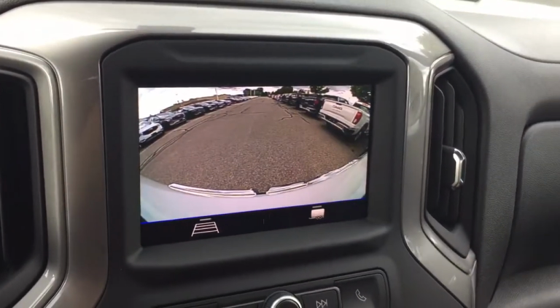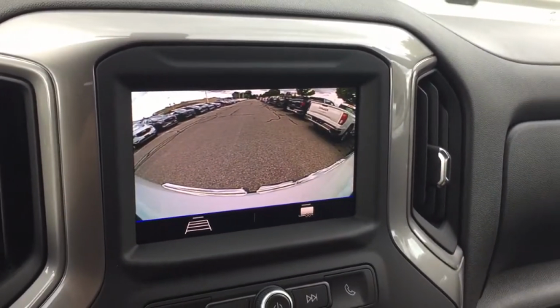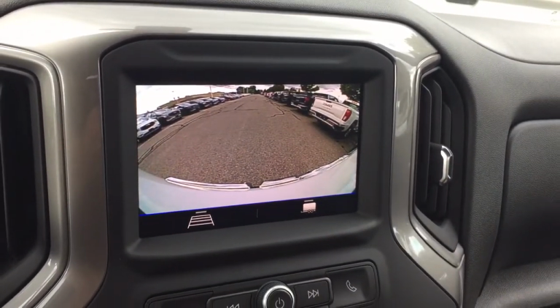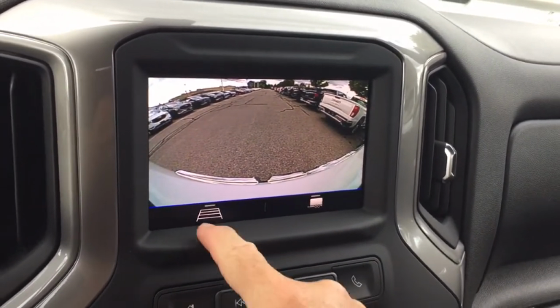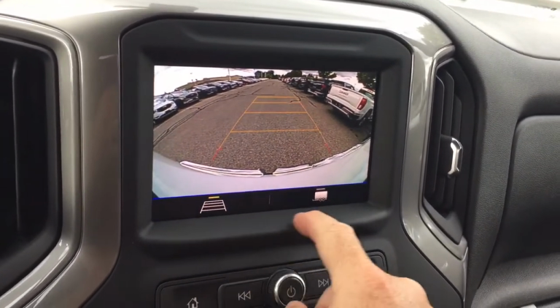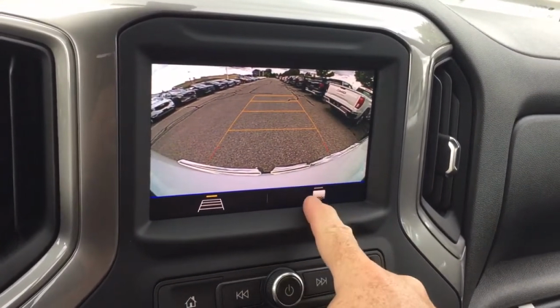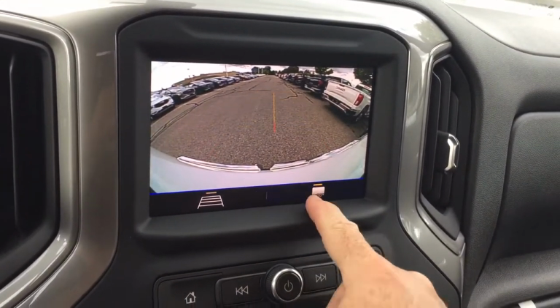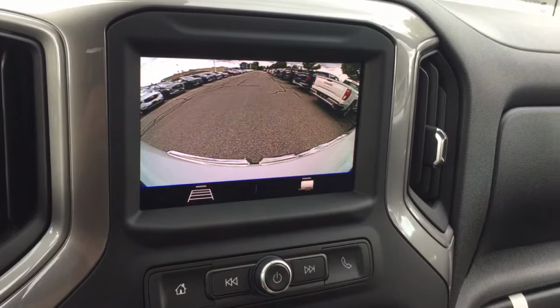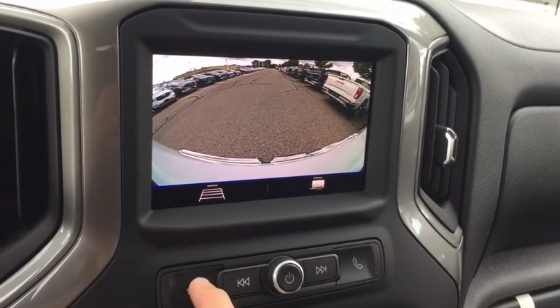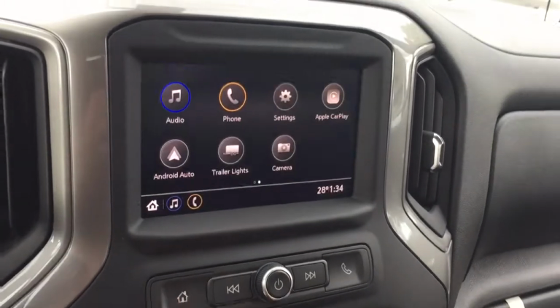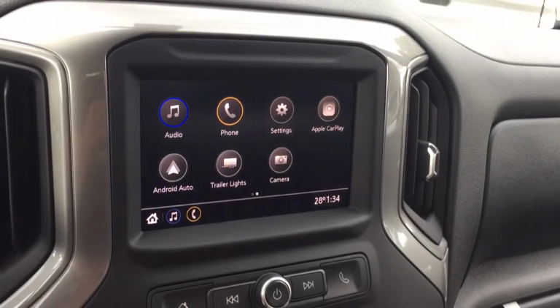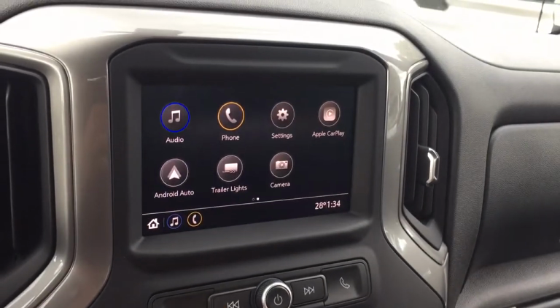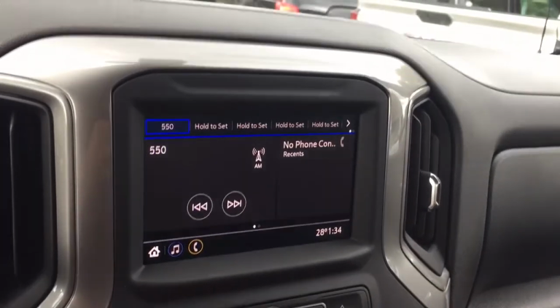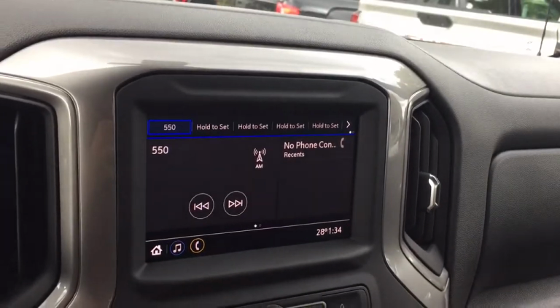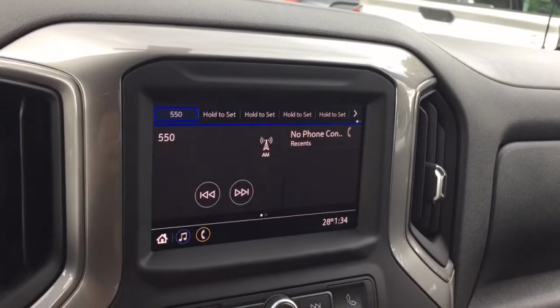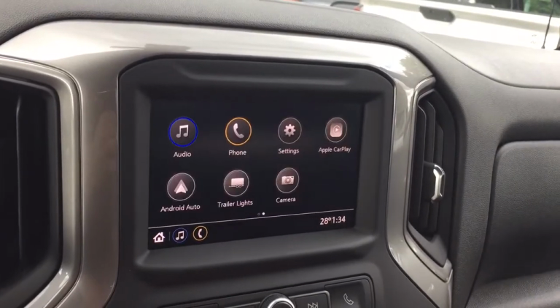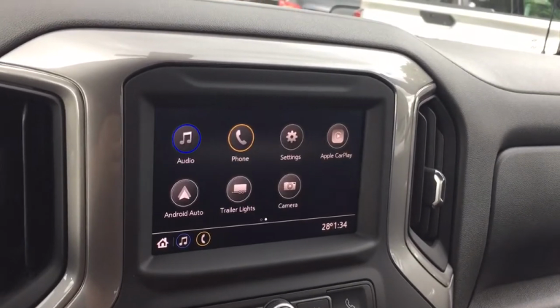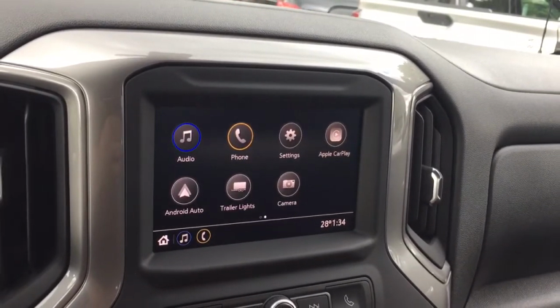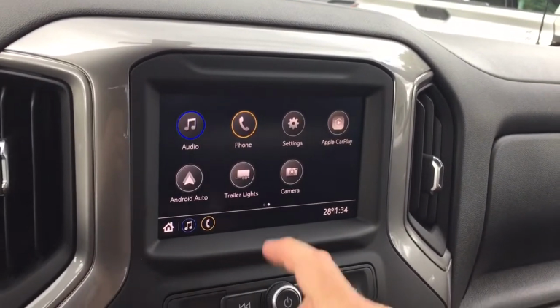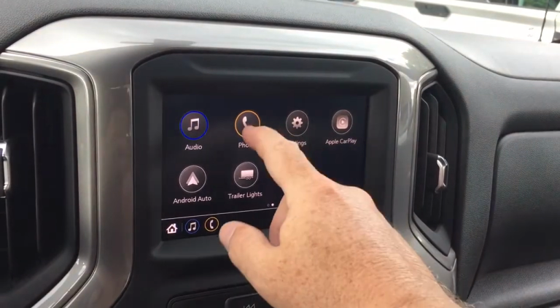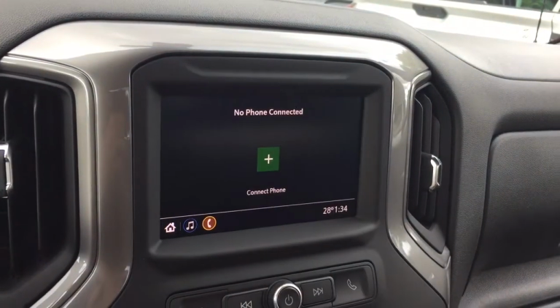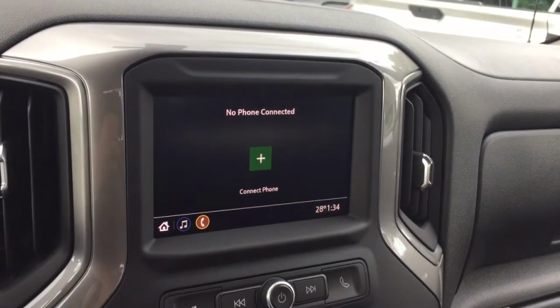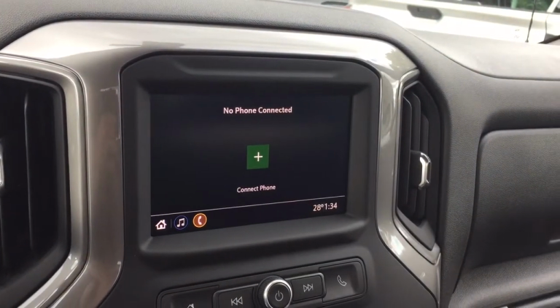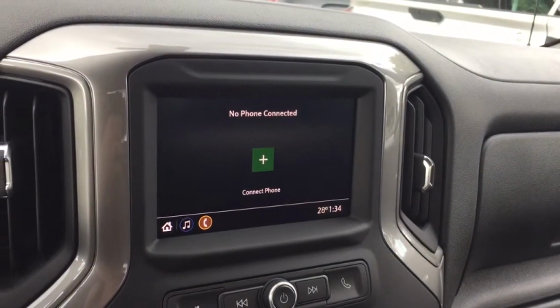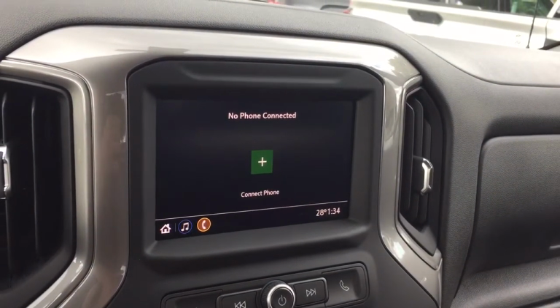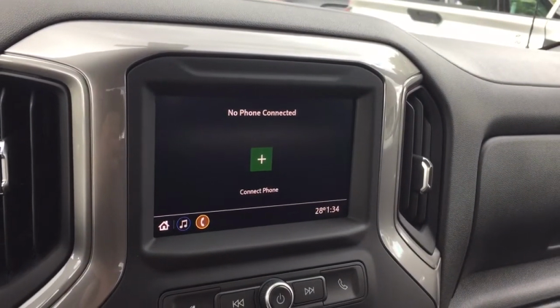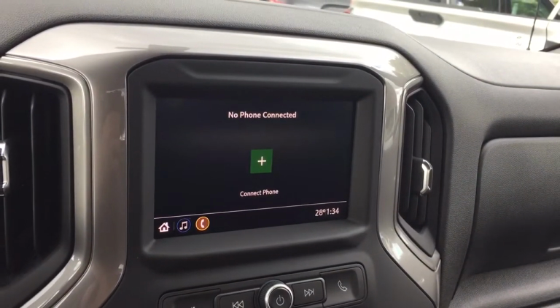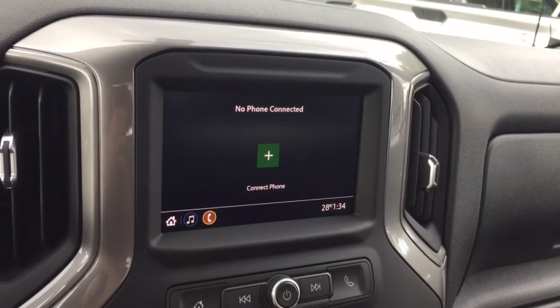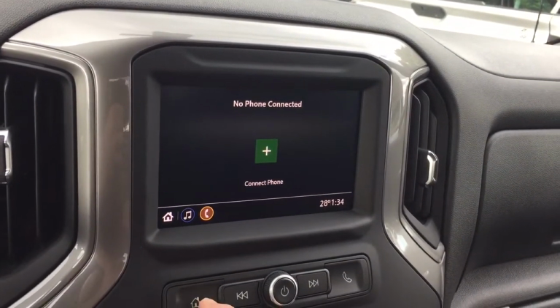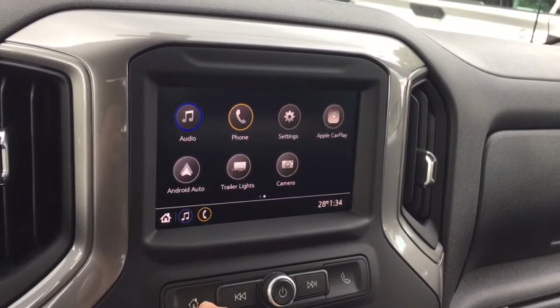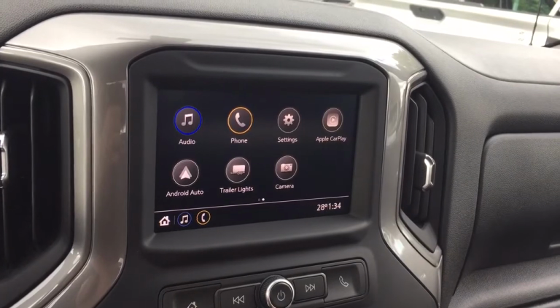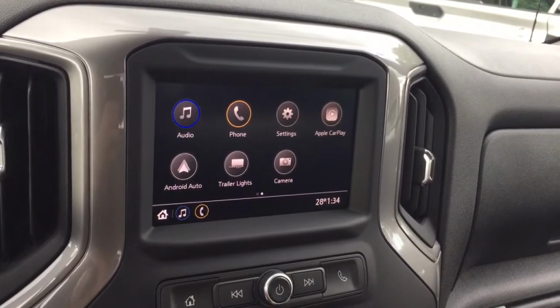The camera function has trailer and trajectory guidelines, and of course it'll also operate when you throw it into reverse. Those phone icons allow you to pair up your devices for hands-free use and Bluetooth audio.